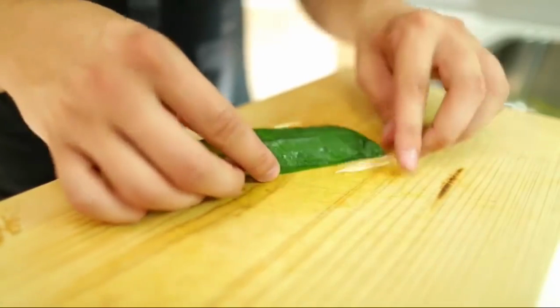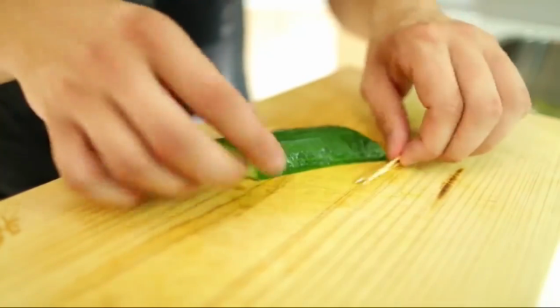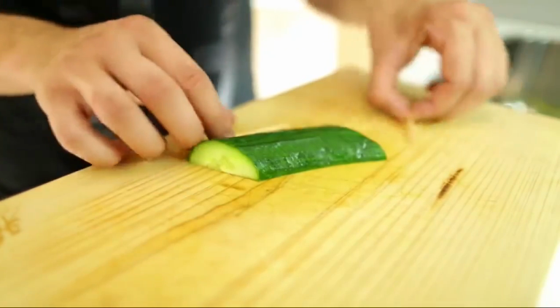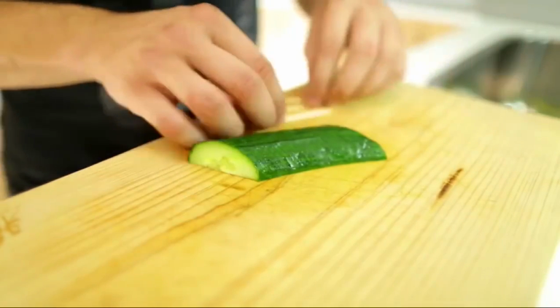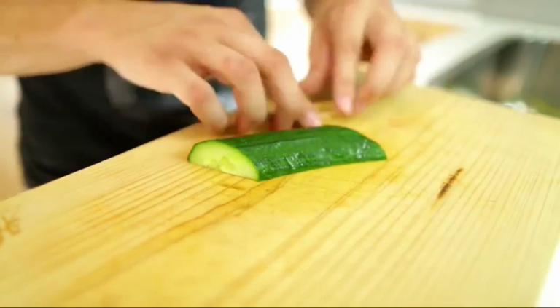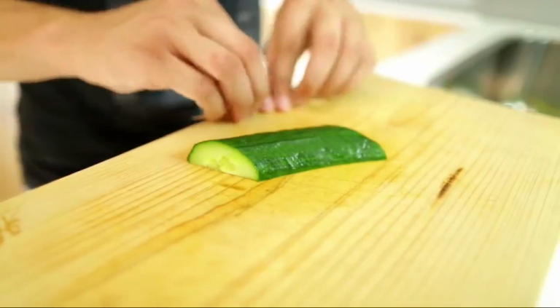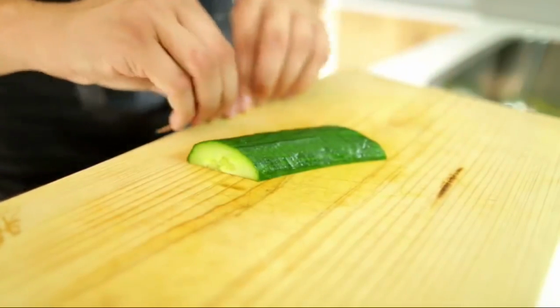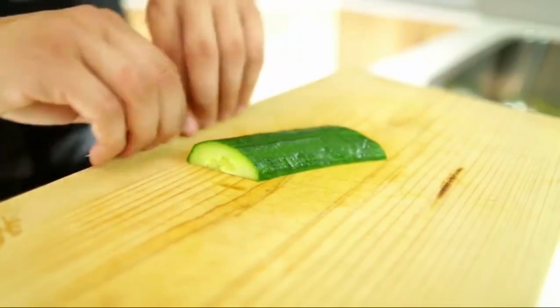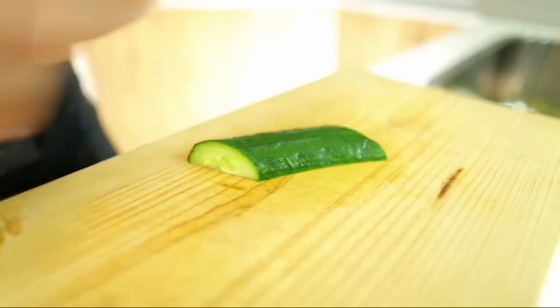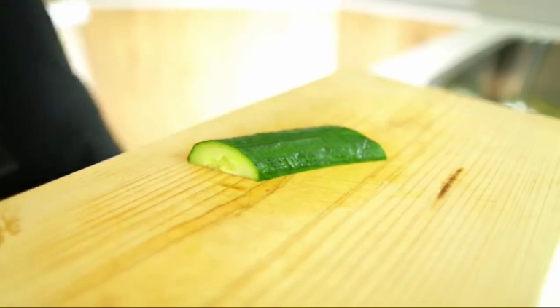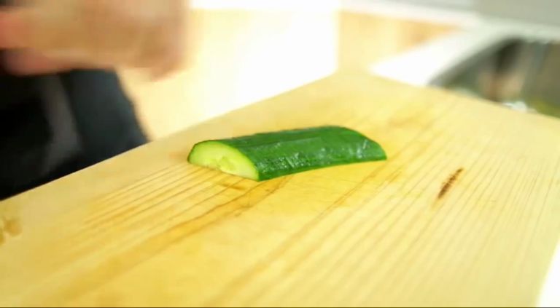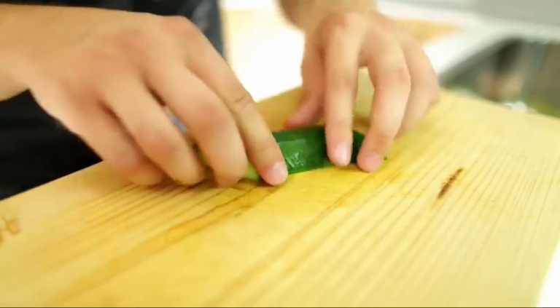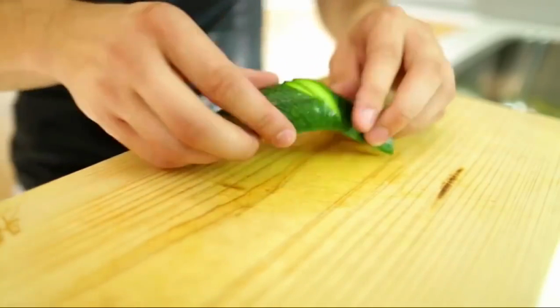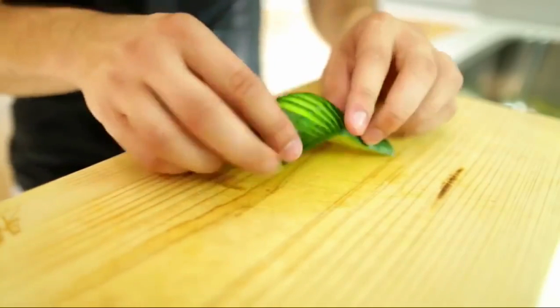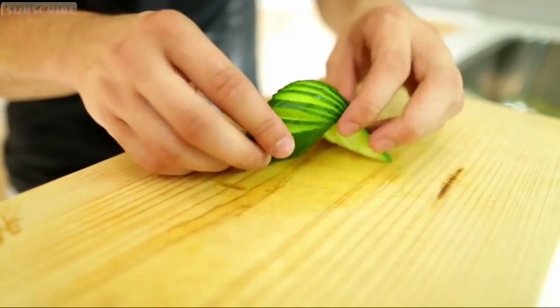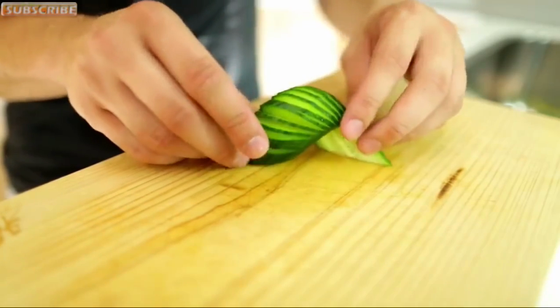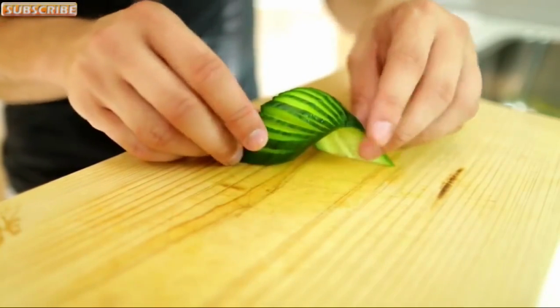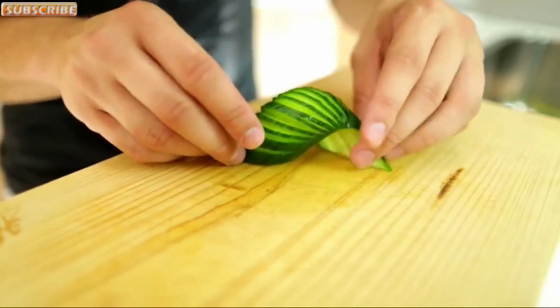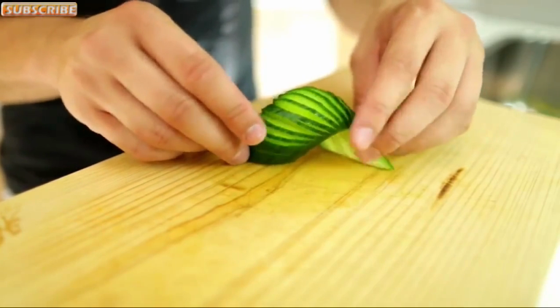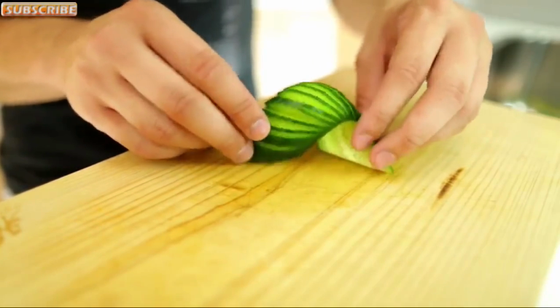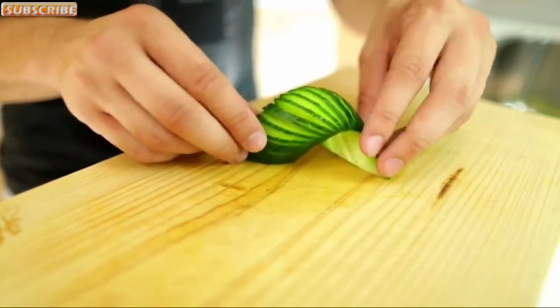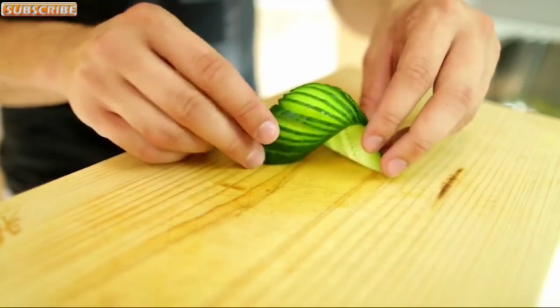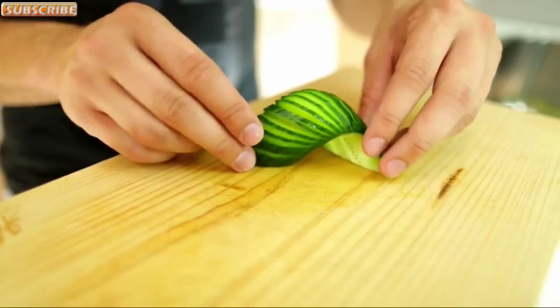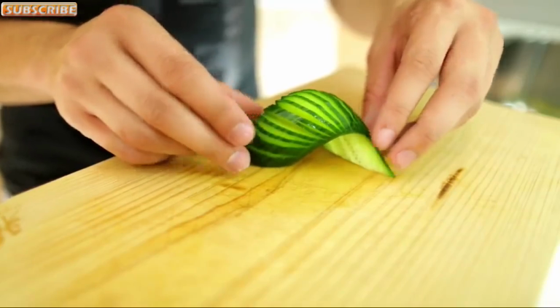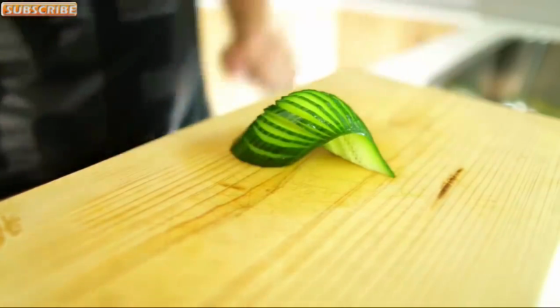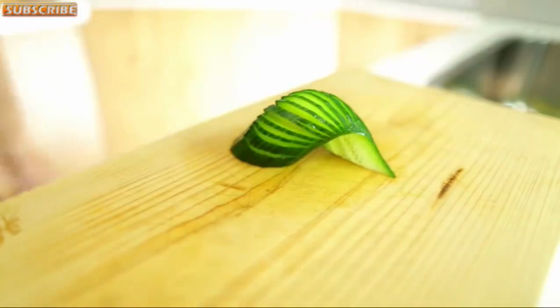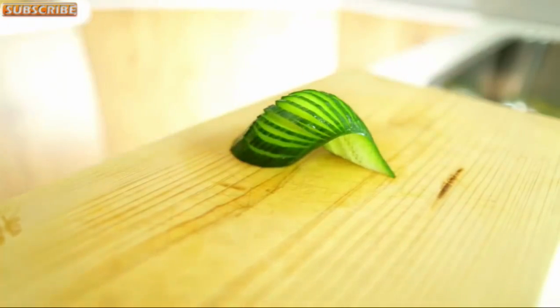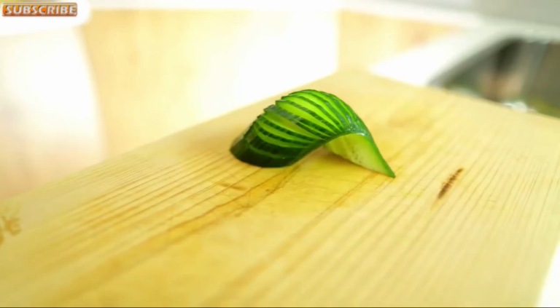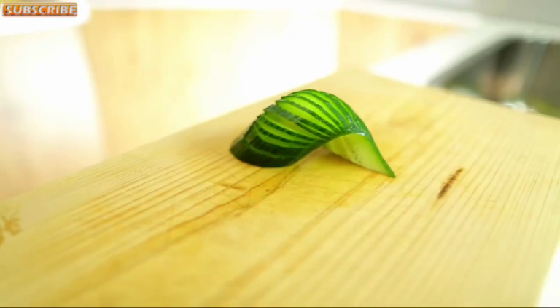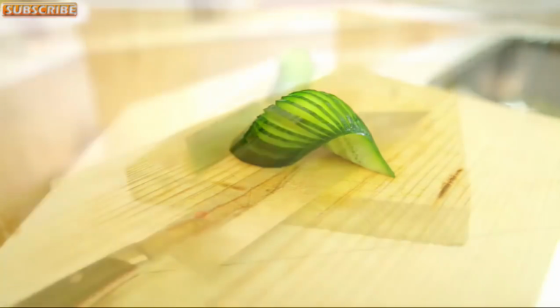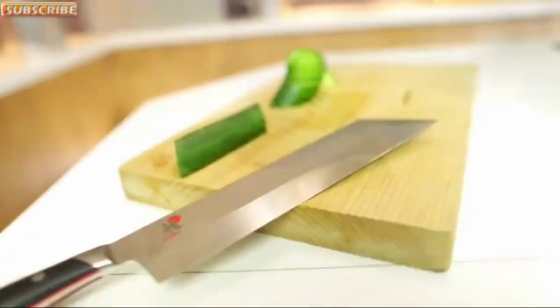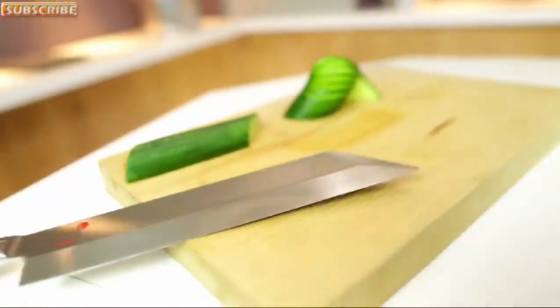Remove the toothpicks, then simply arch it out — it doesn't need to be more difficult than this. Just arch it out and there we go, it just looks great. Voila!